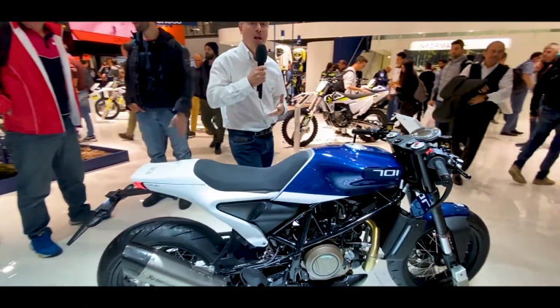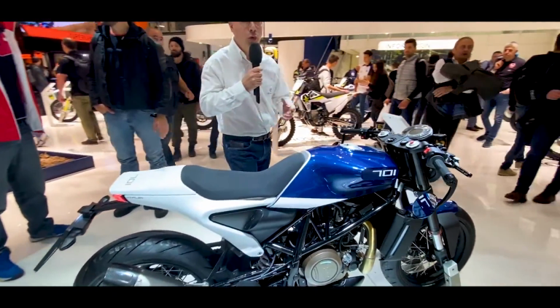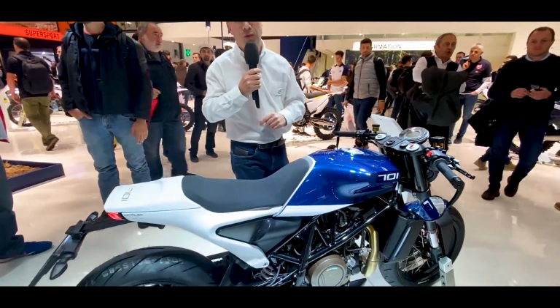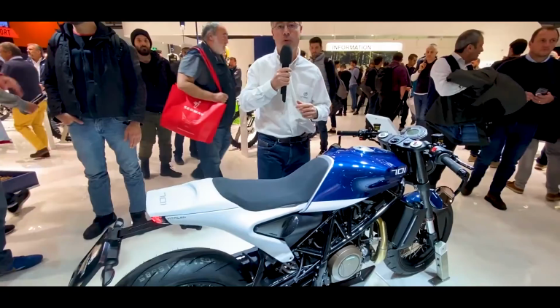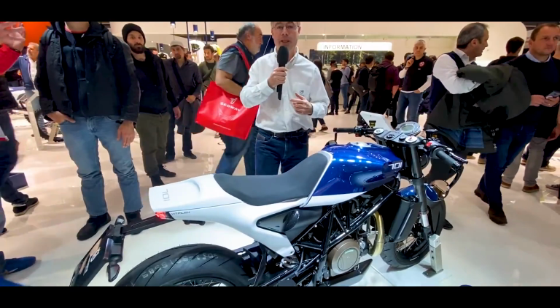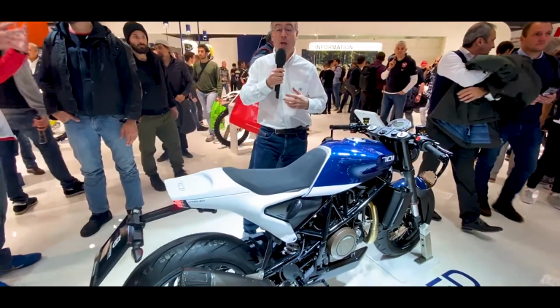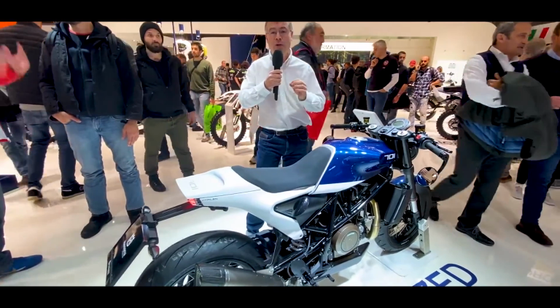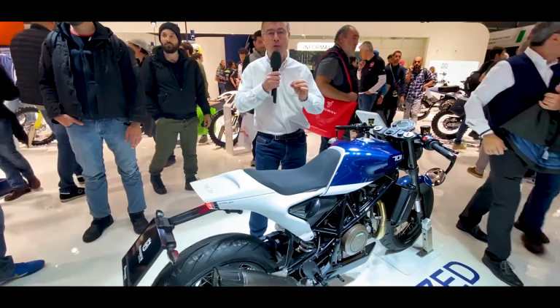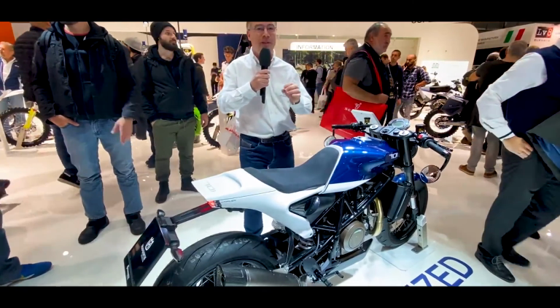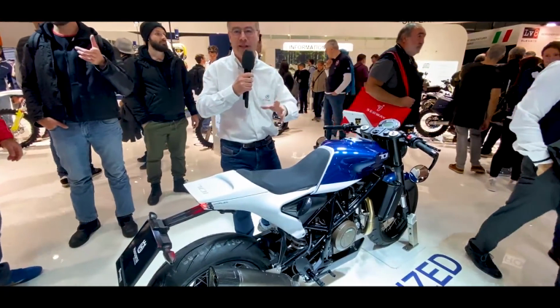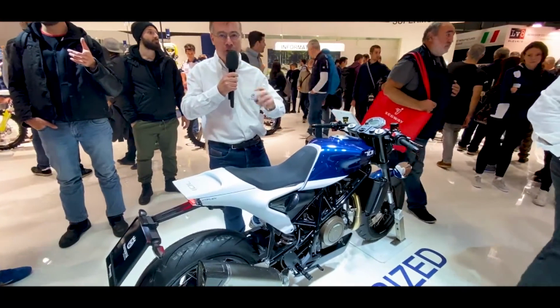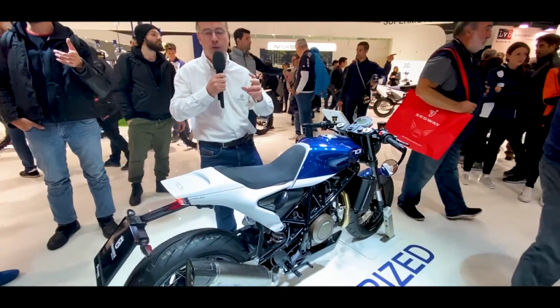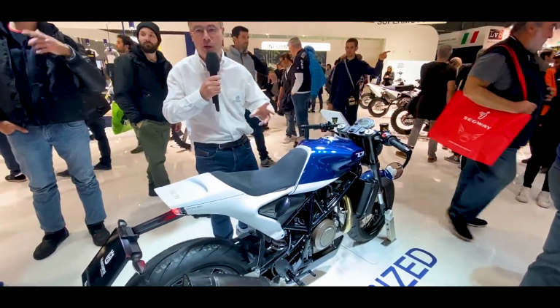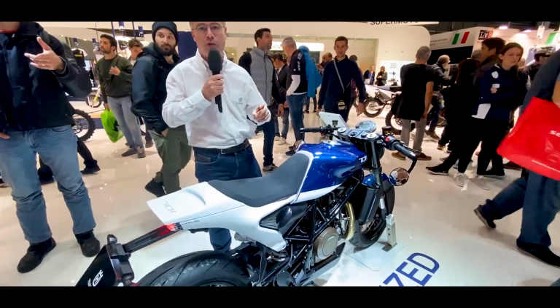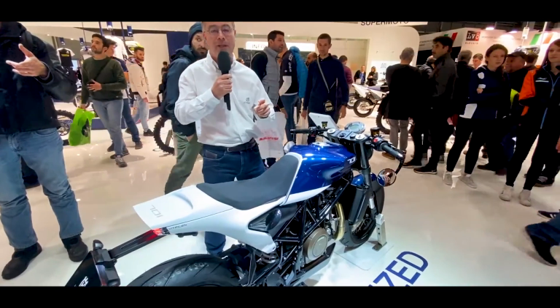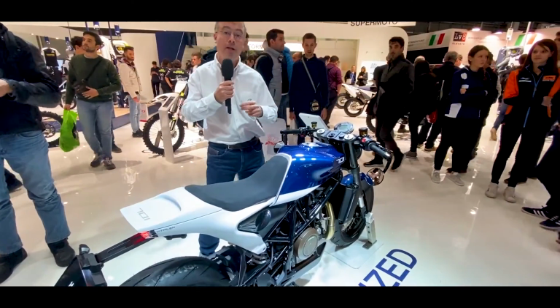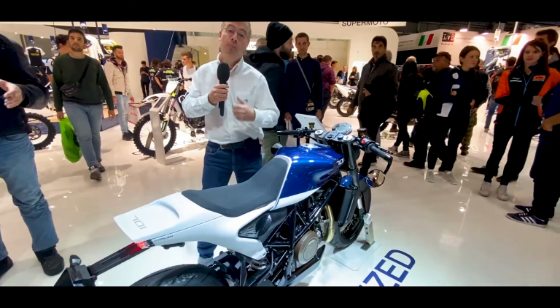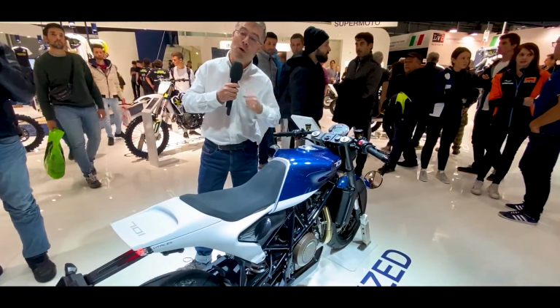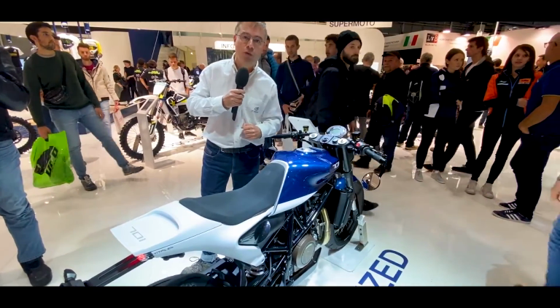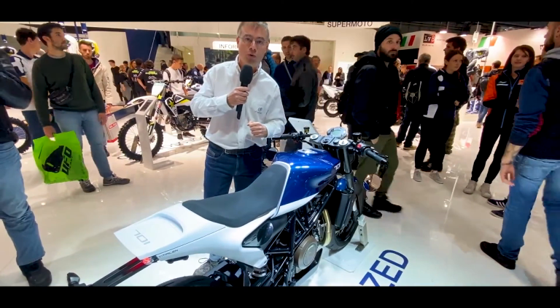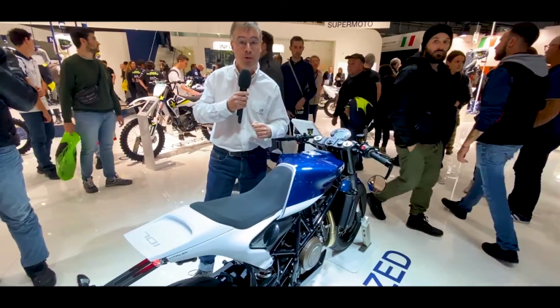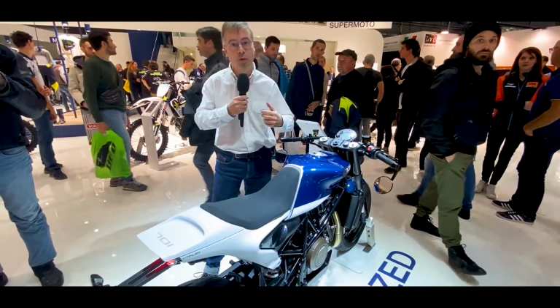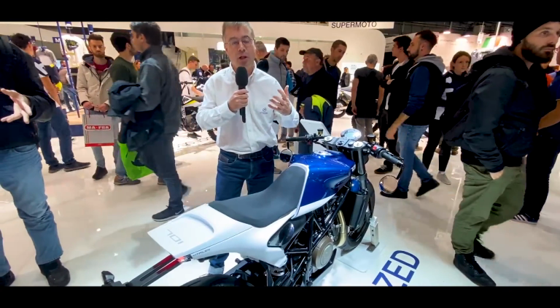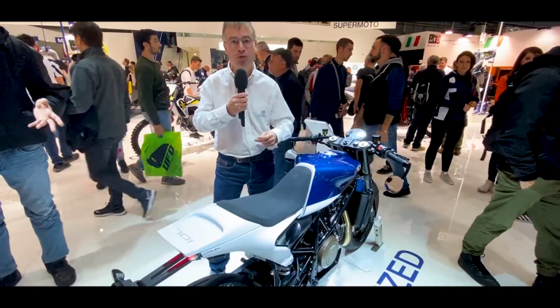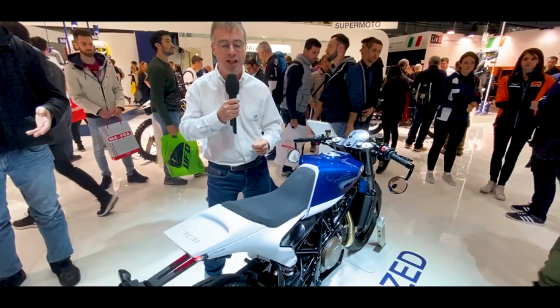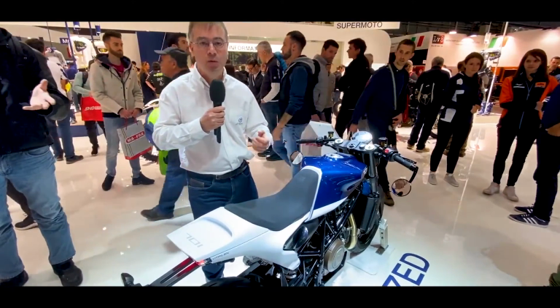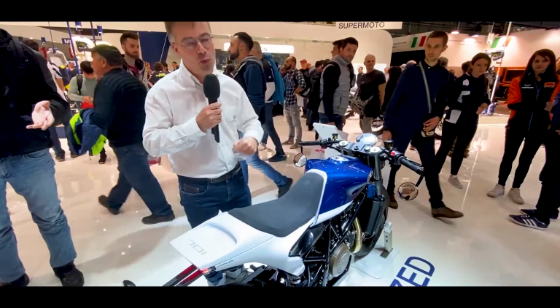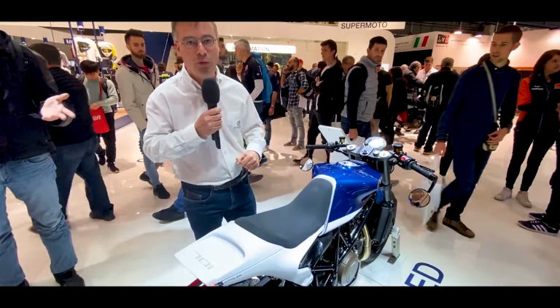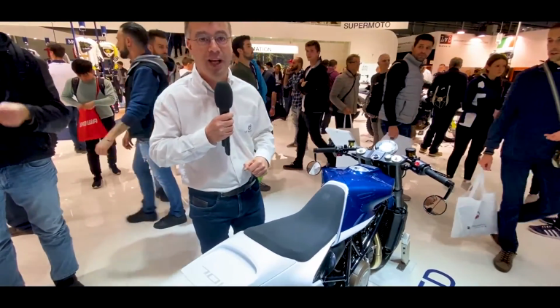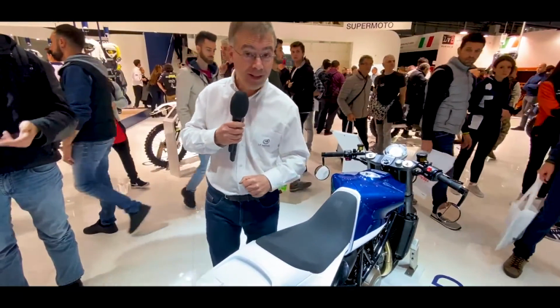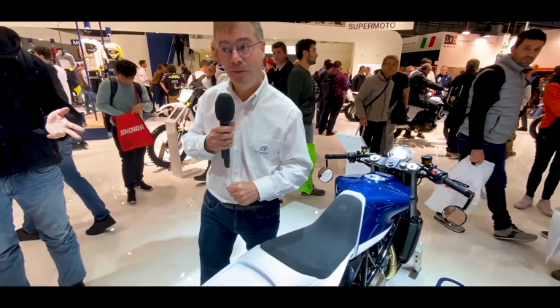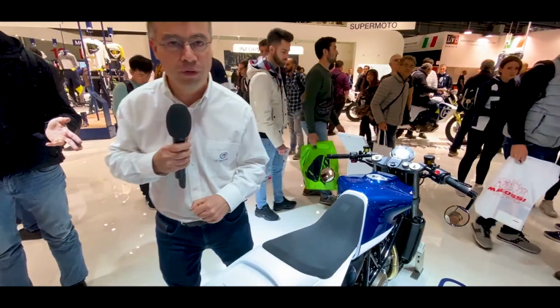The tour of the stand is finished. All the technical details you will find on Le Repaire des Motards website. We now move on to another stand, because there are more than a hundred new models to cover — so we will continue to guide you very soon in another video.